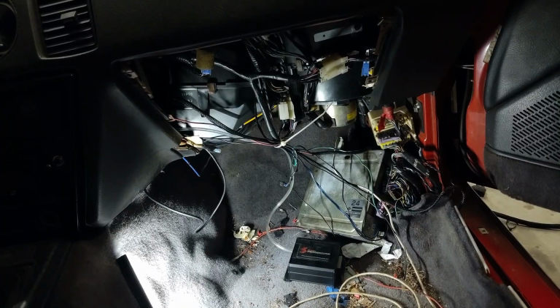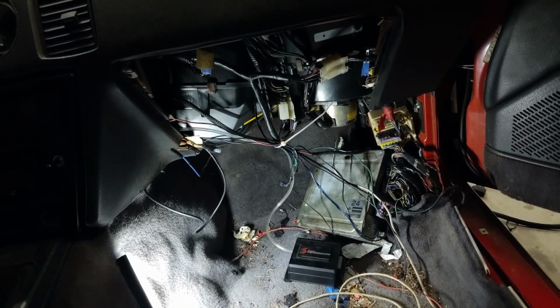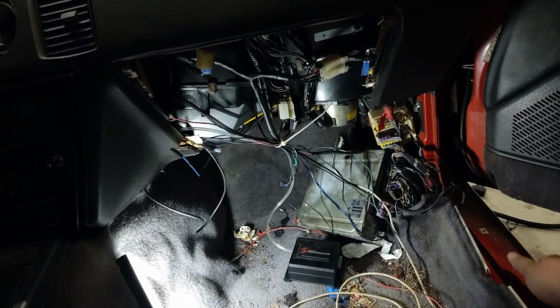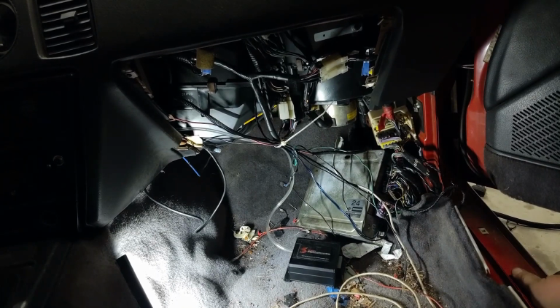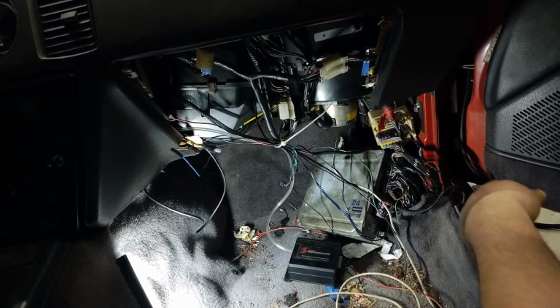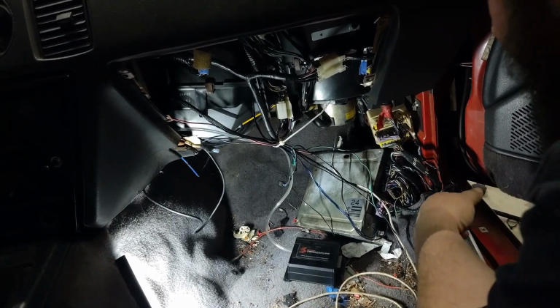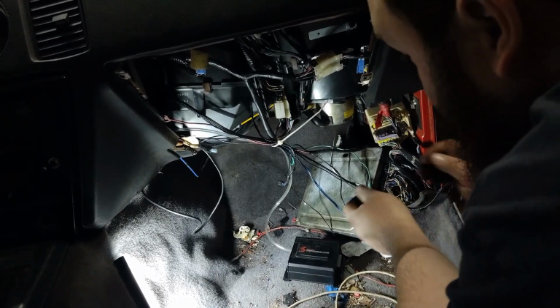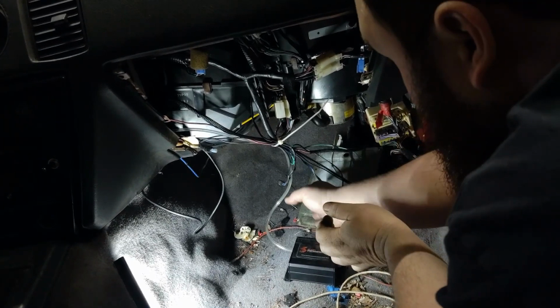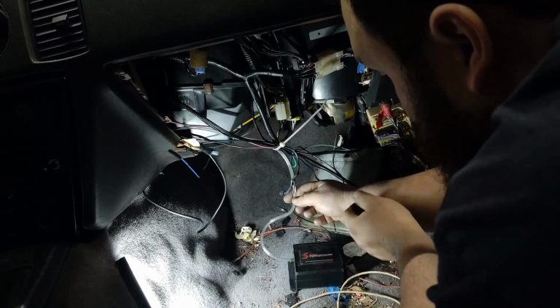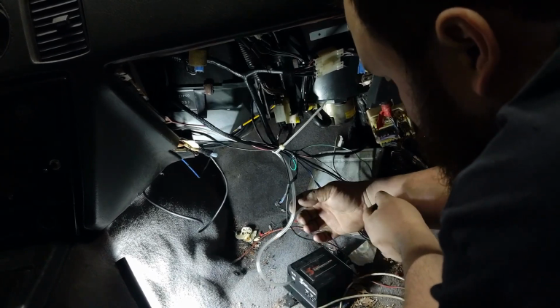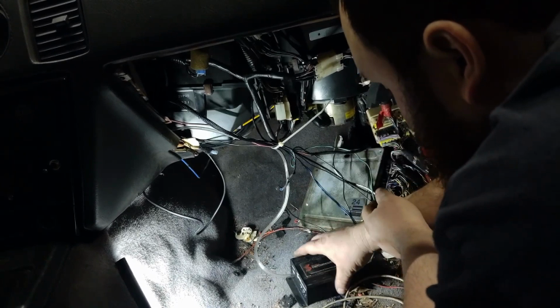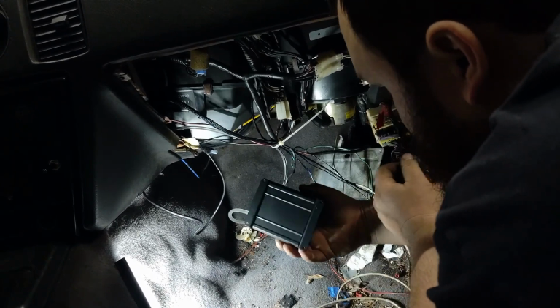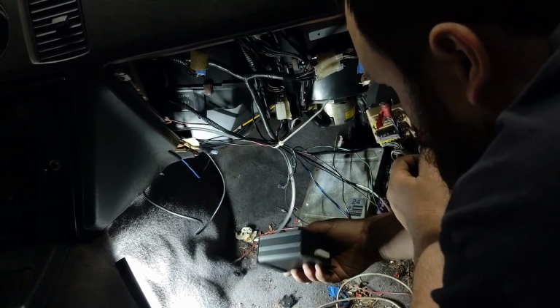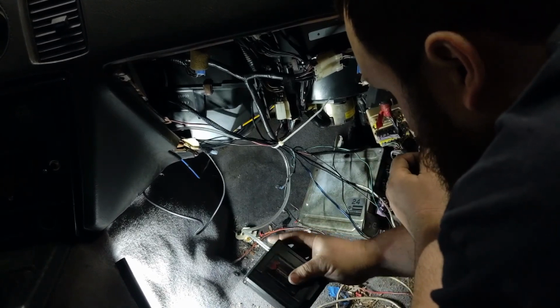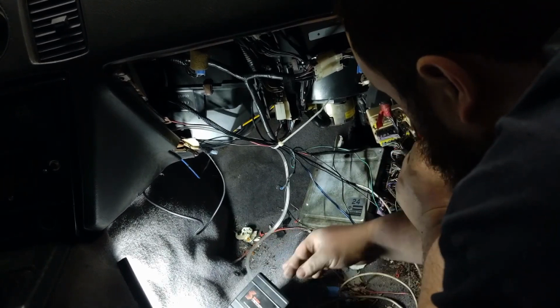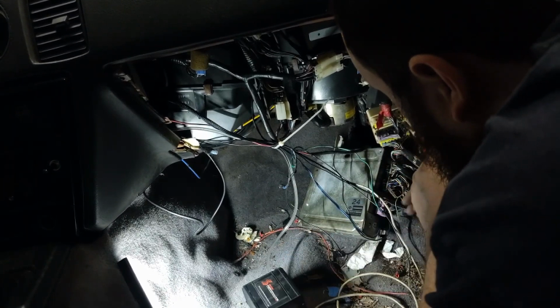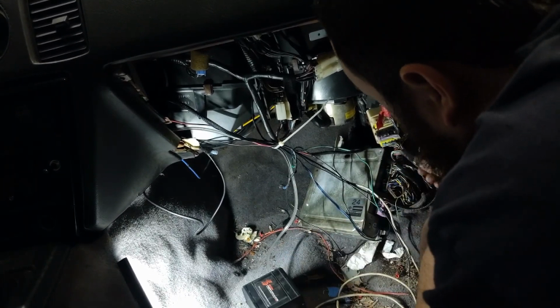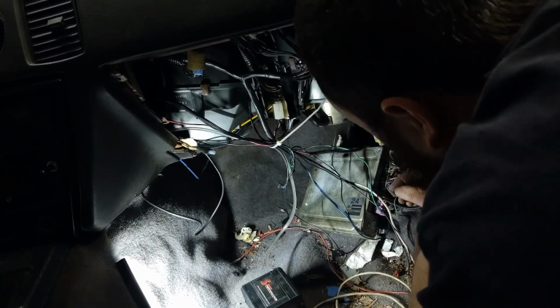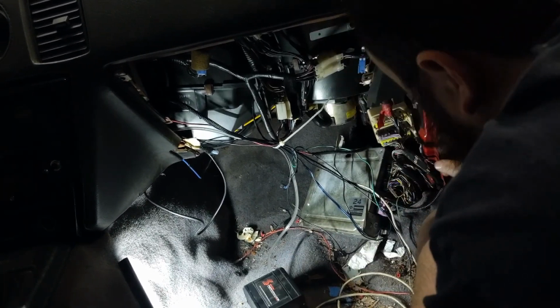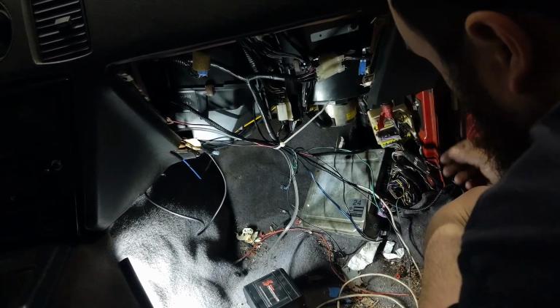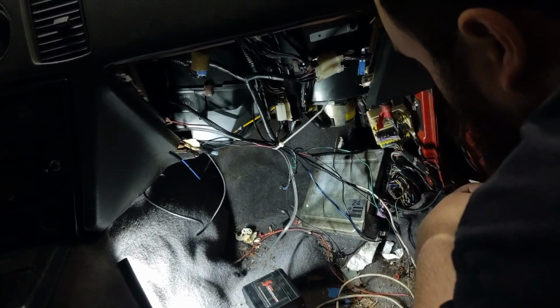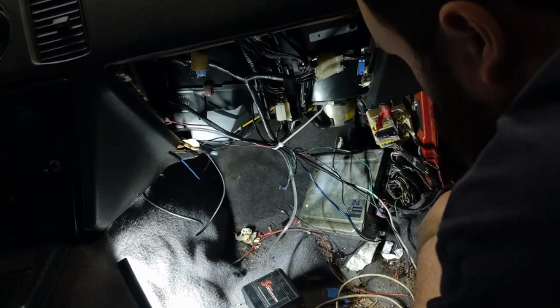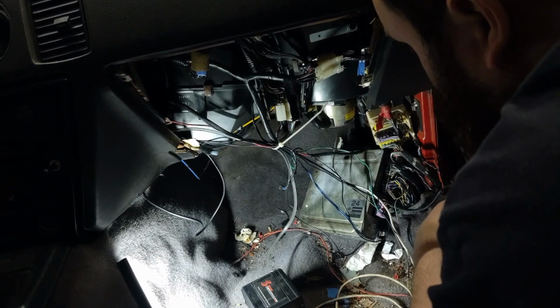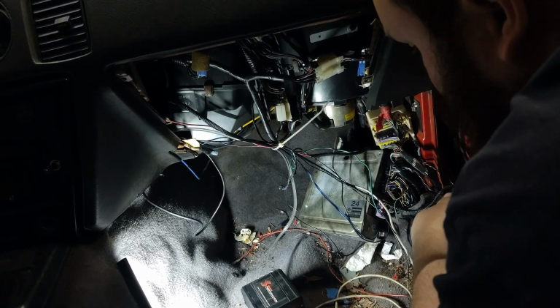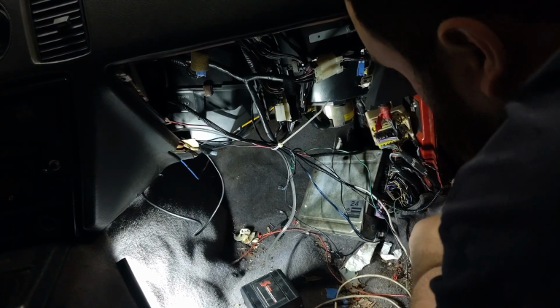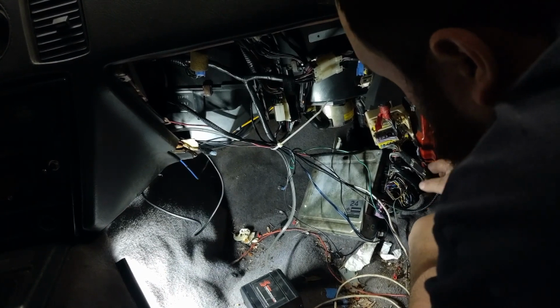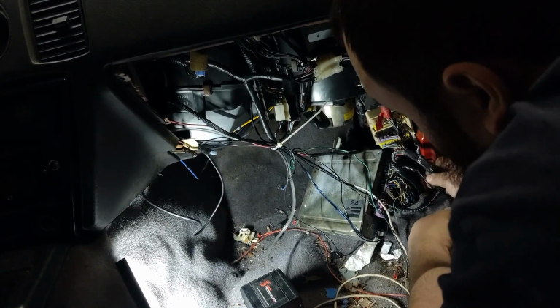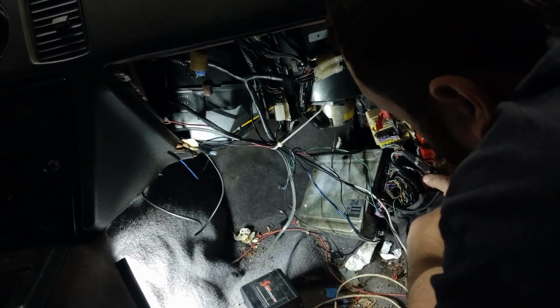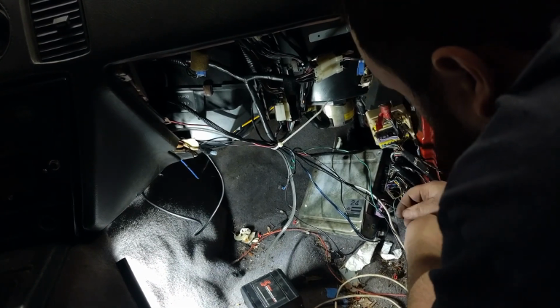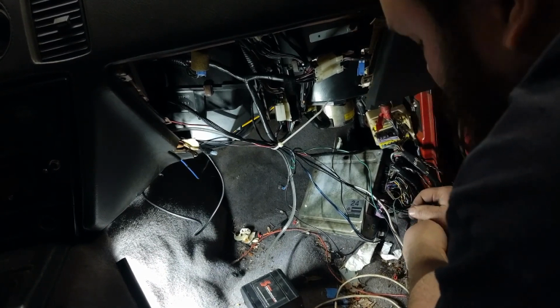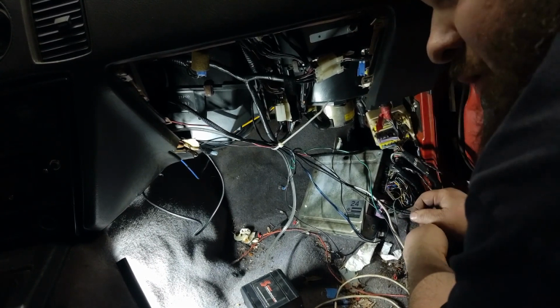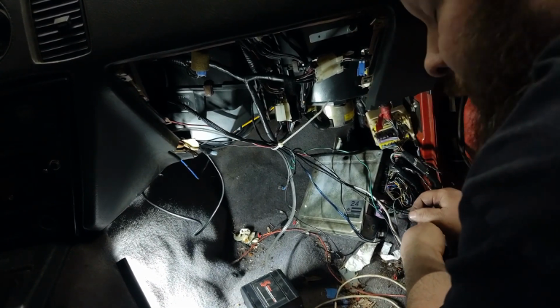All right, so we're in here inside the car. I'm going to be removing the methanol injection that I have, and I'll go ahead and get the ECU unhooked and then try and get everything pulled back through the firewall.